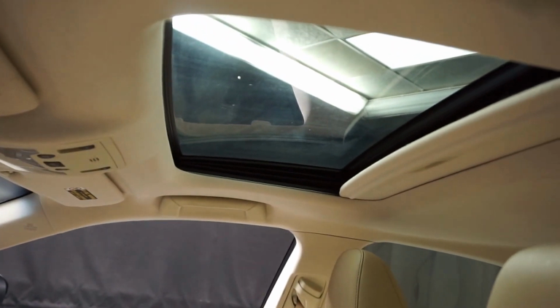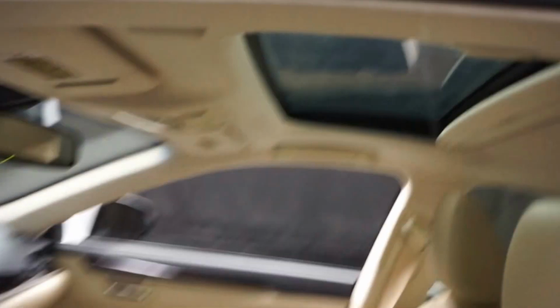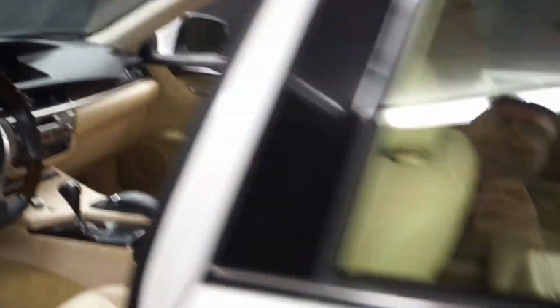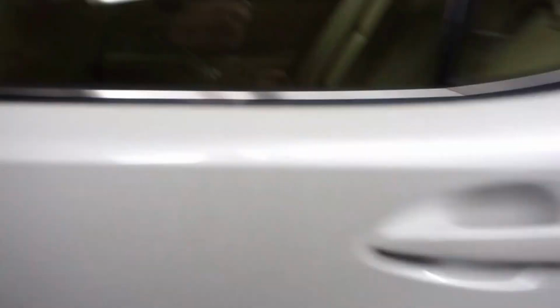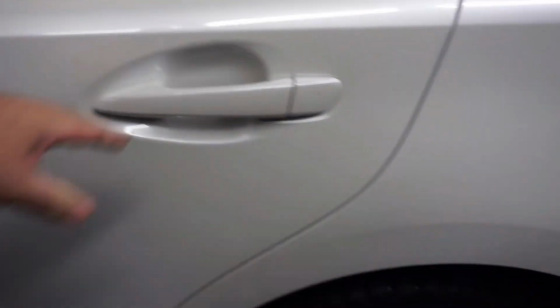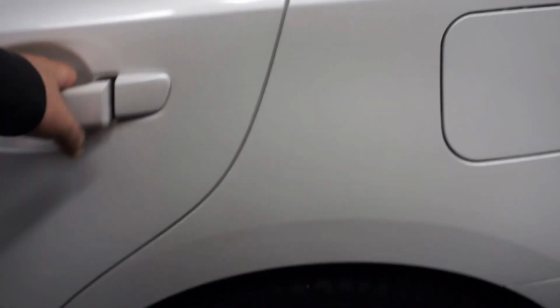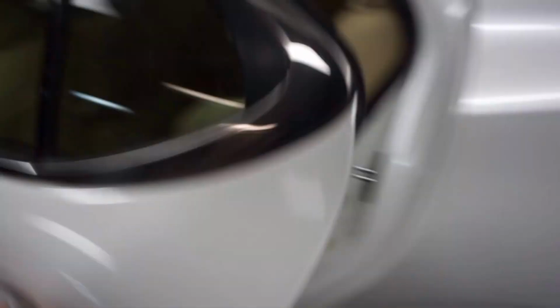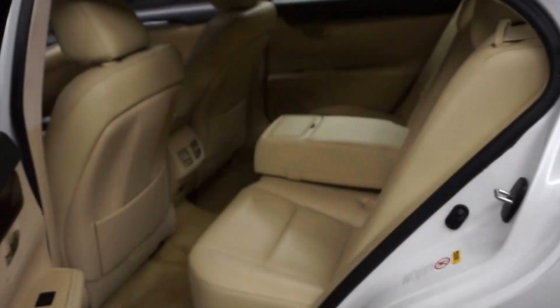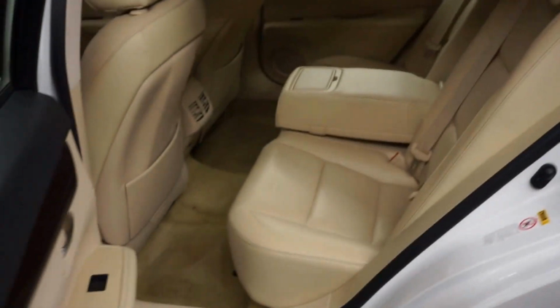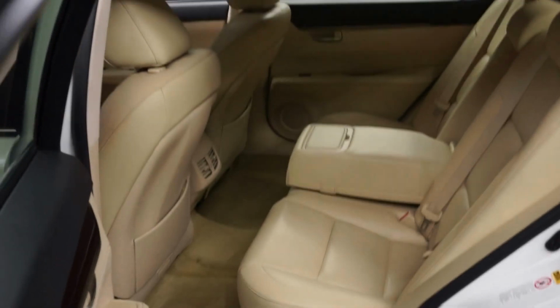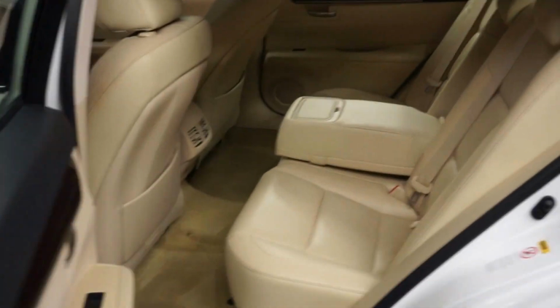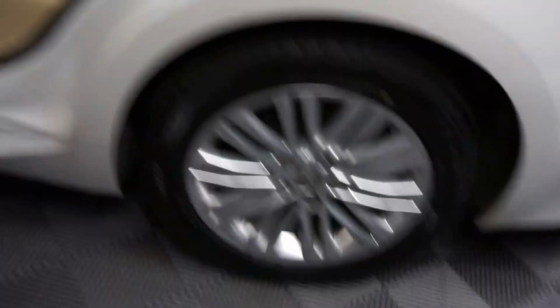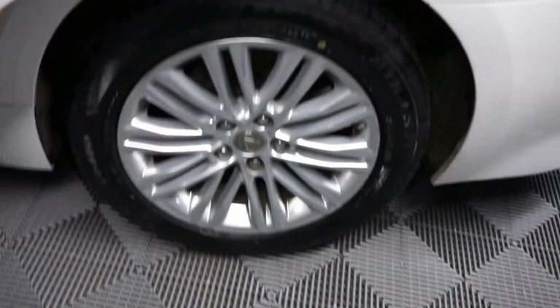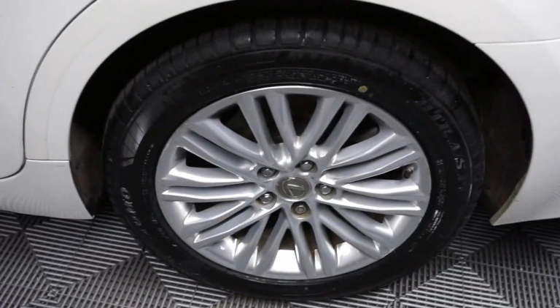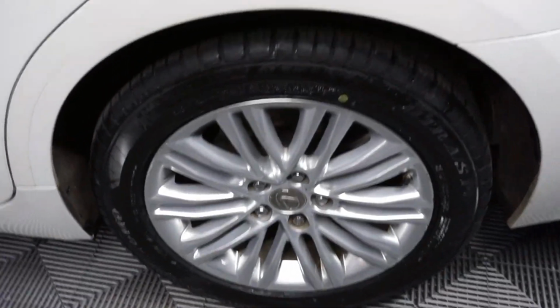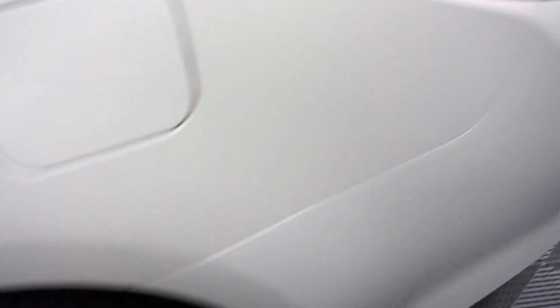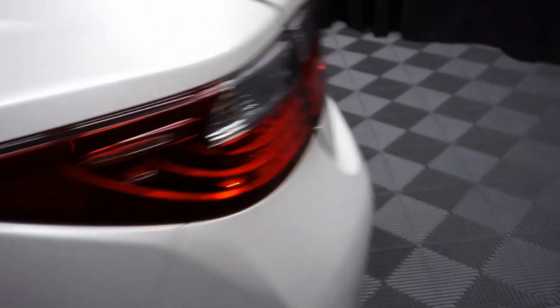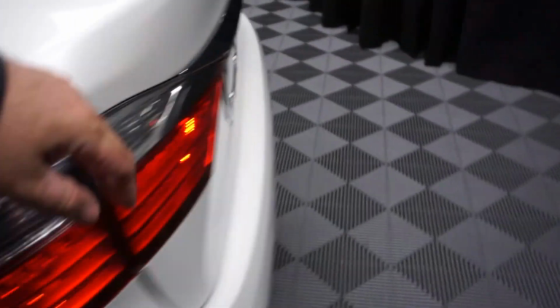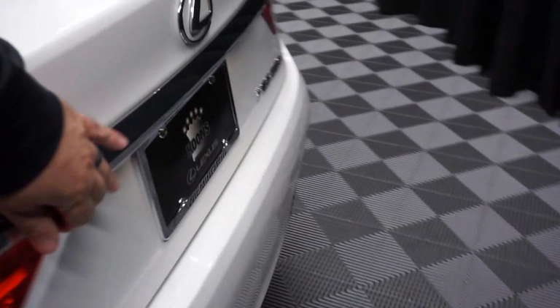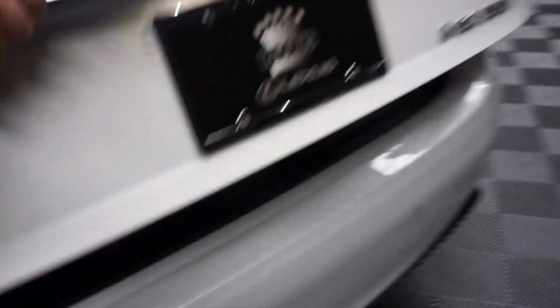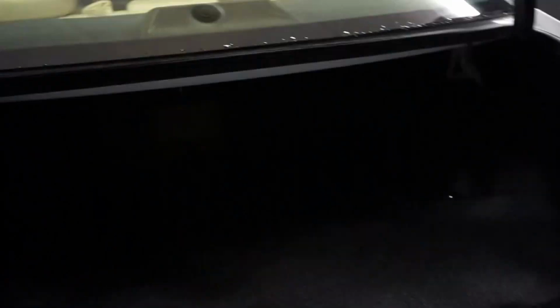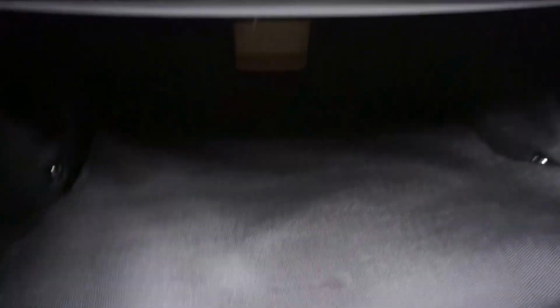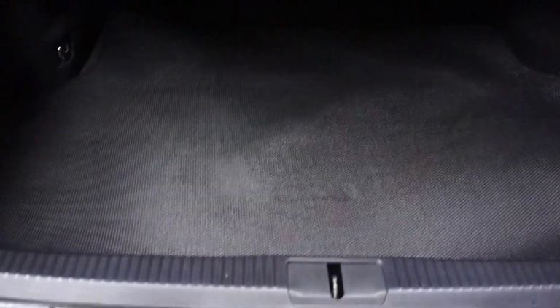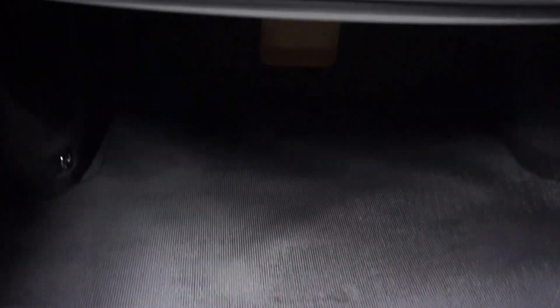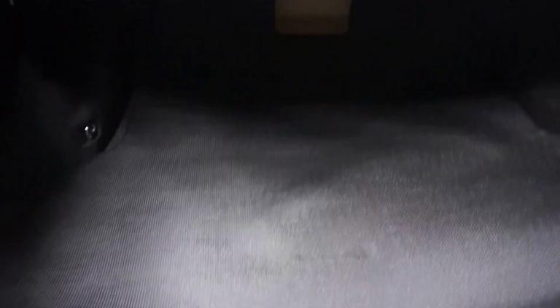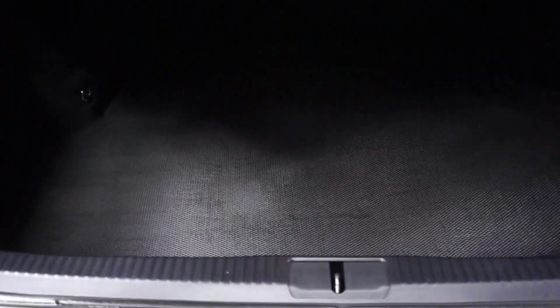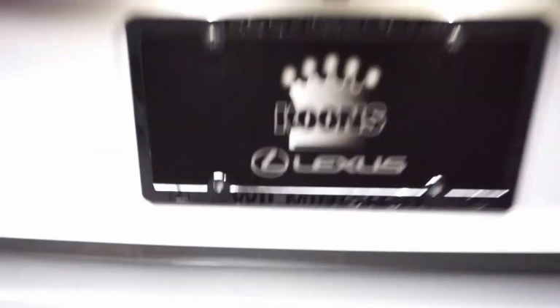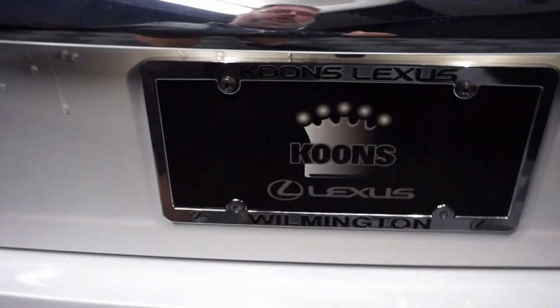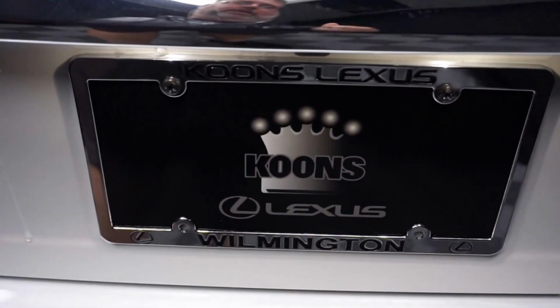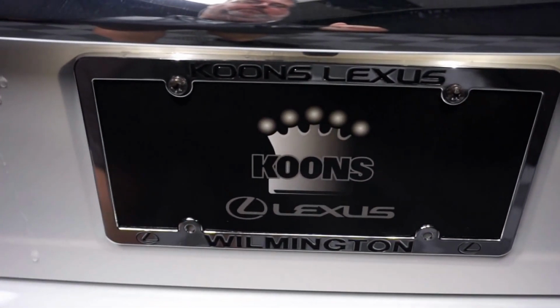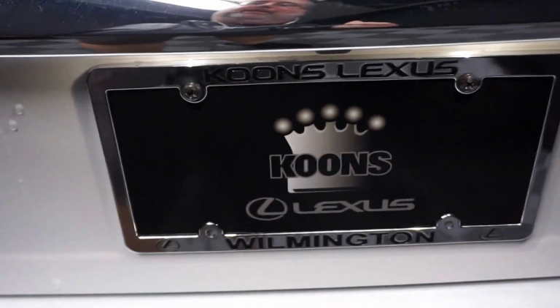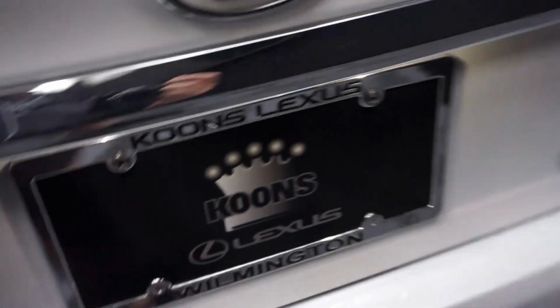There's your sunroof, you've got plenty of room here in the back seat, Lexus wheels, plenty of room back here in the trunk, and it's right here at Lexus of Wilmington.